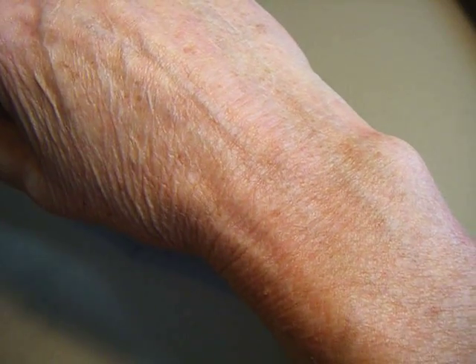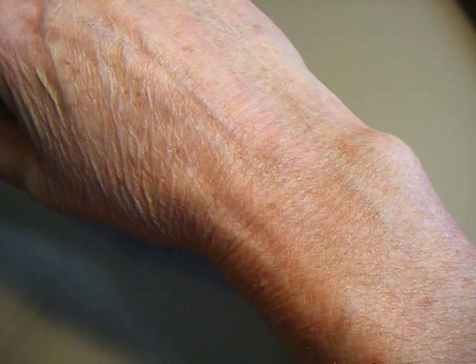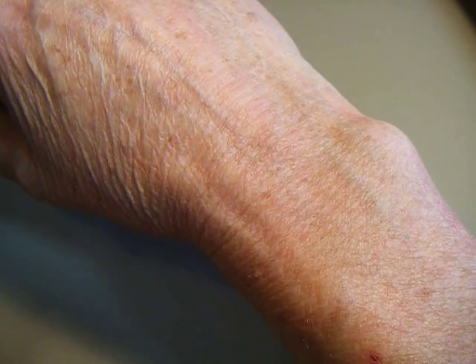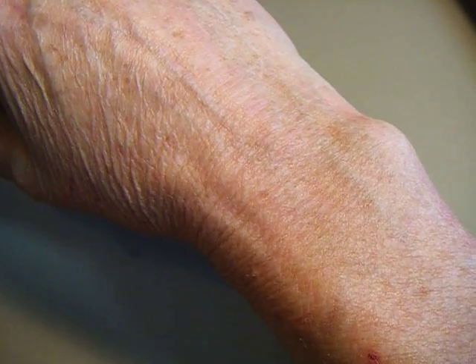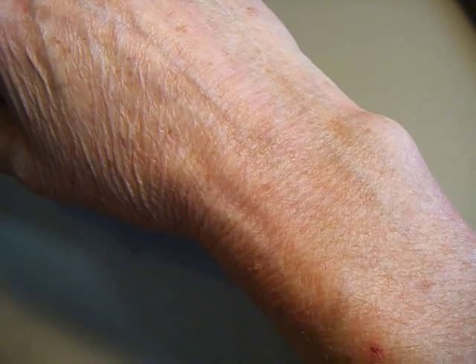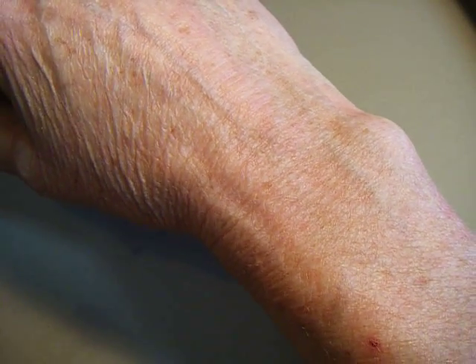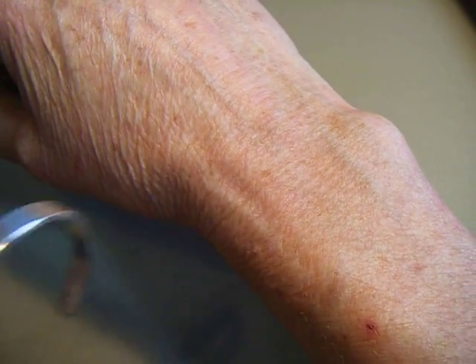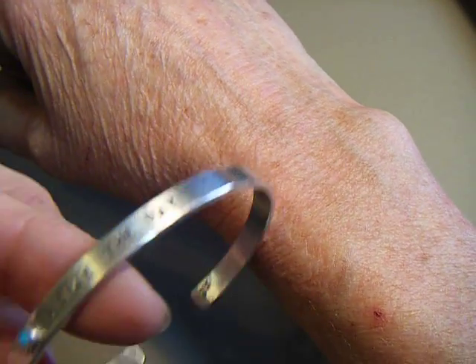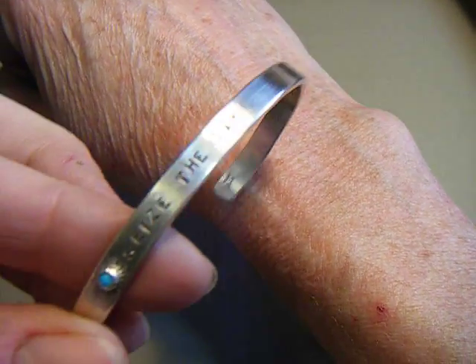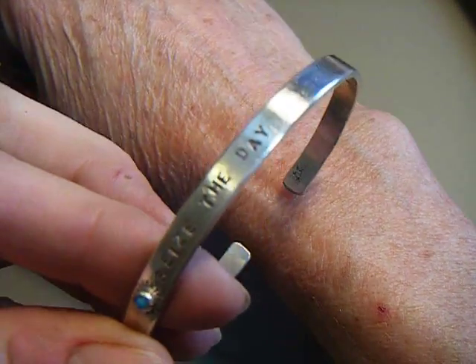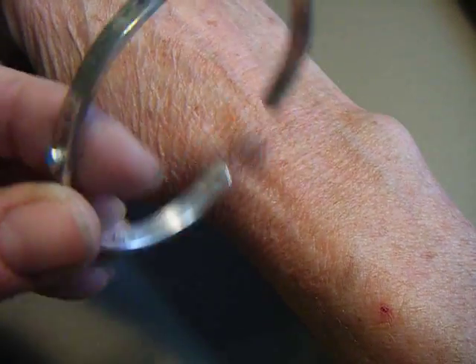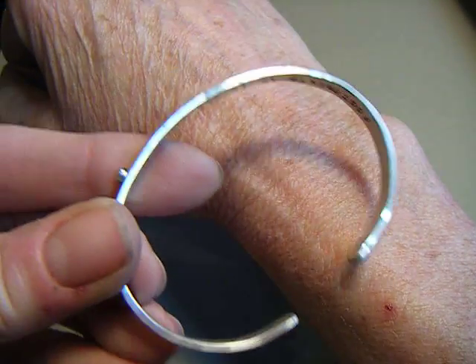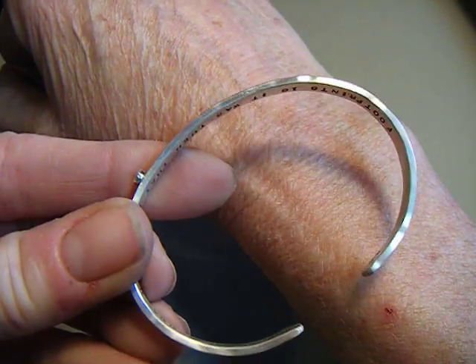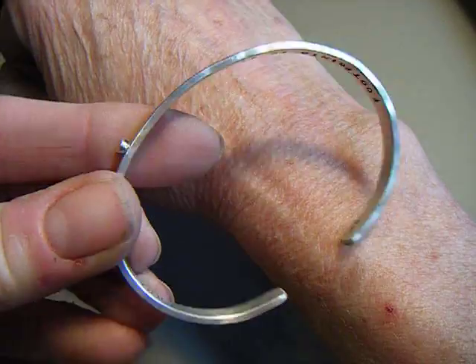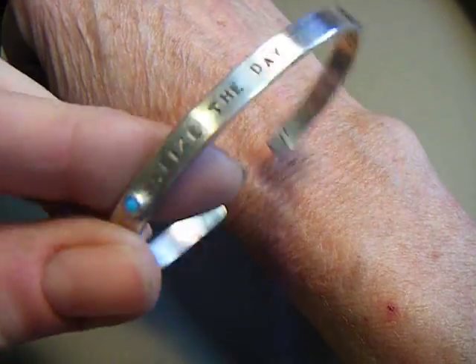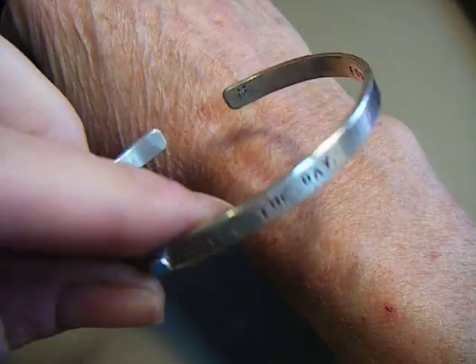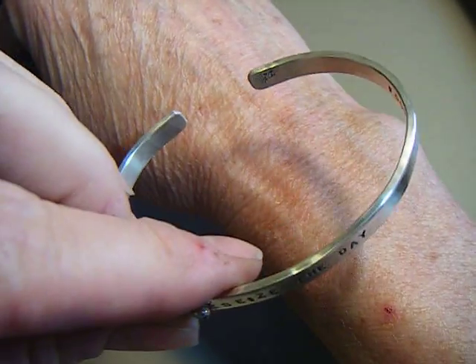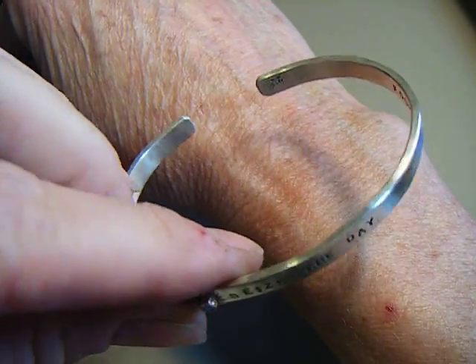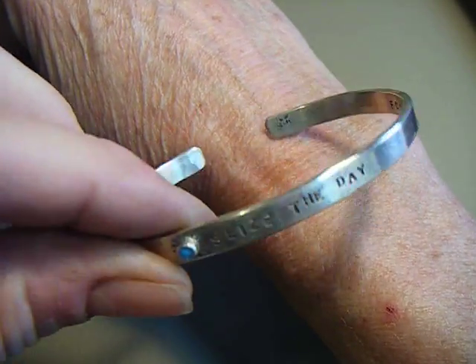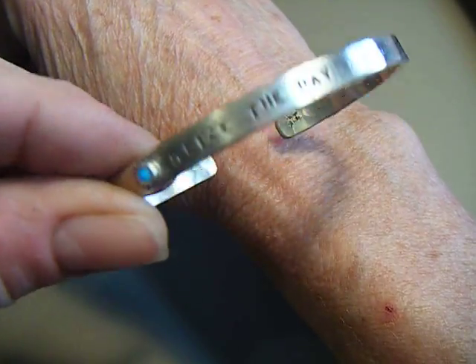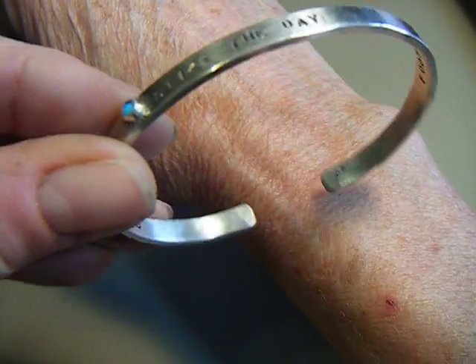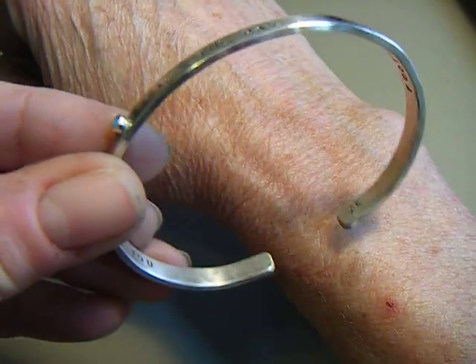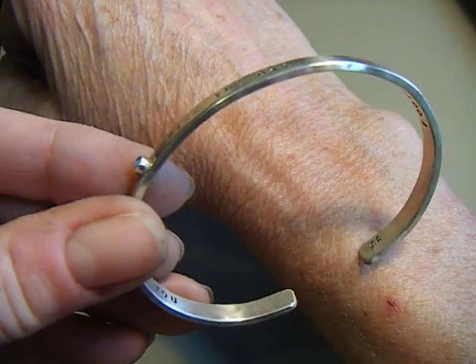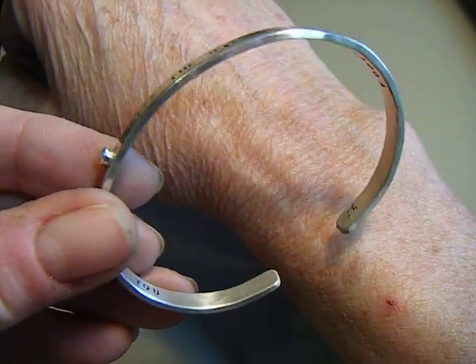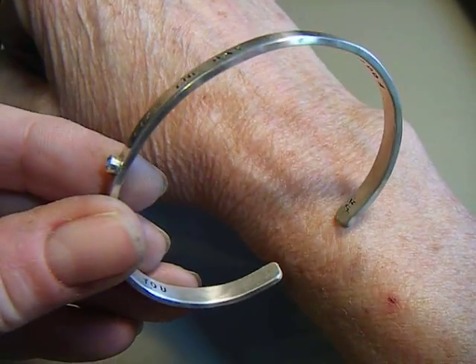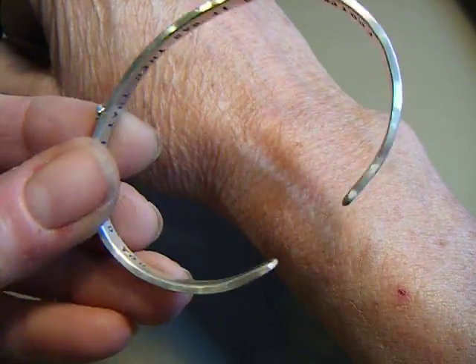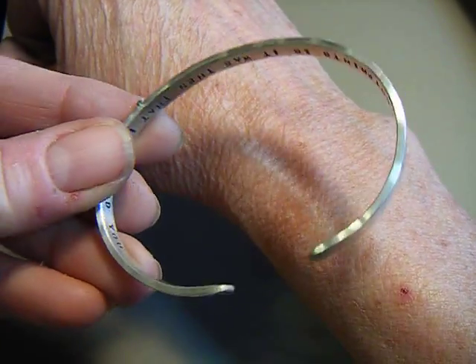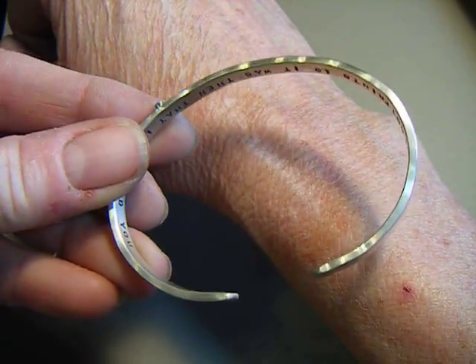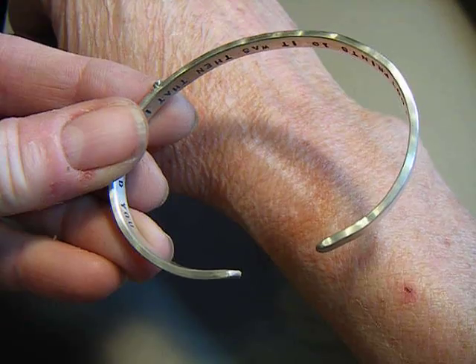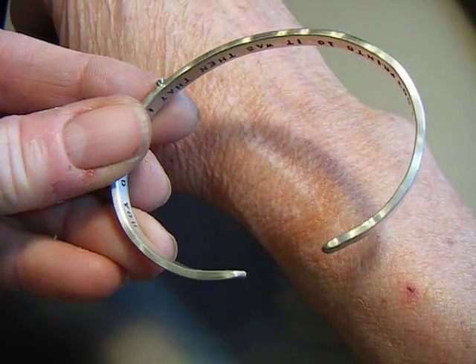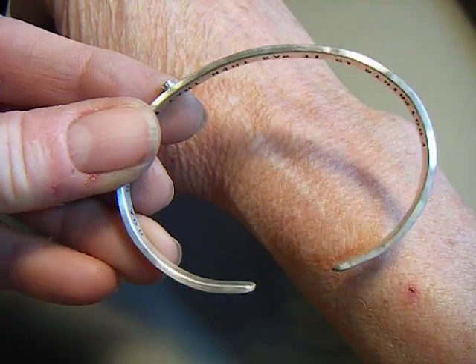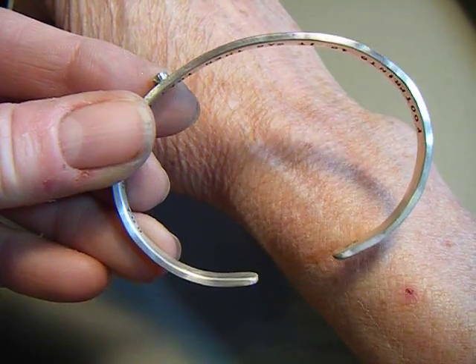I'm going to show you how to put on a fixed cuff. It's a fixed cuff which you really shouldn't have to bend at all to get on your wrist, even though it has a very small opening.